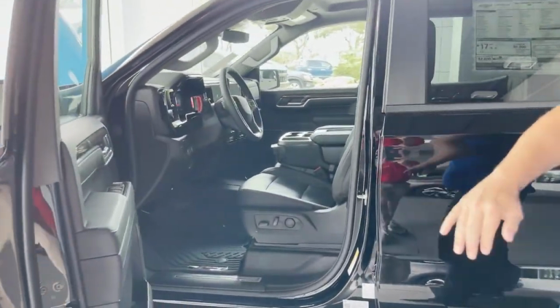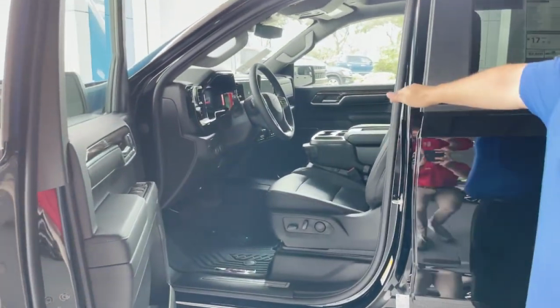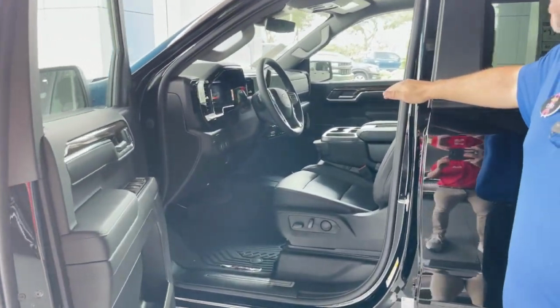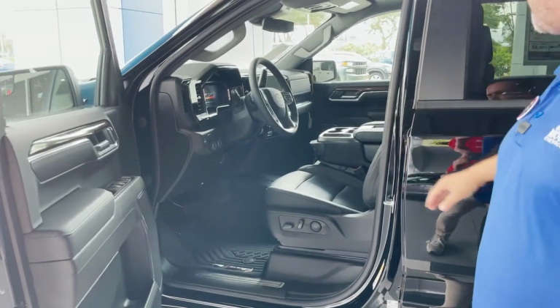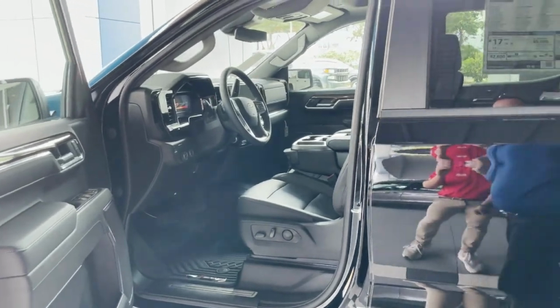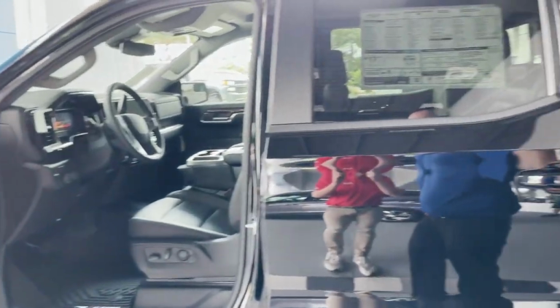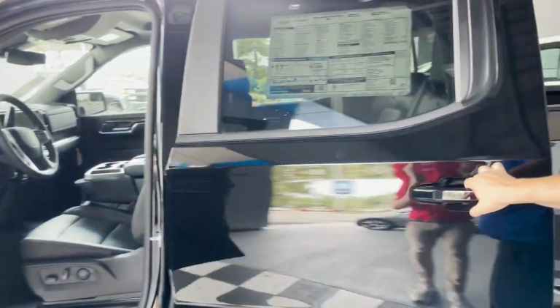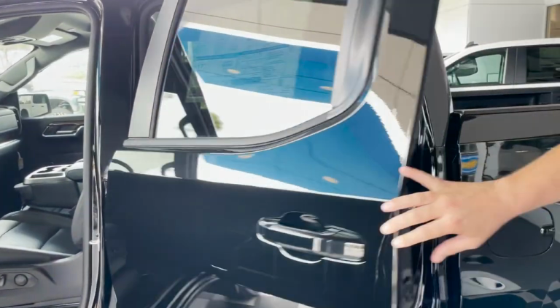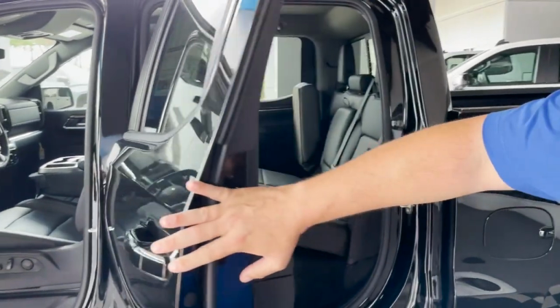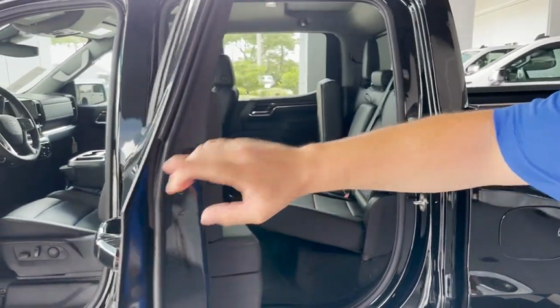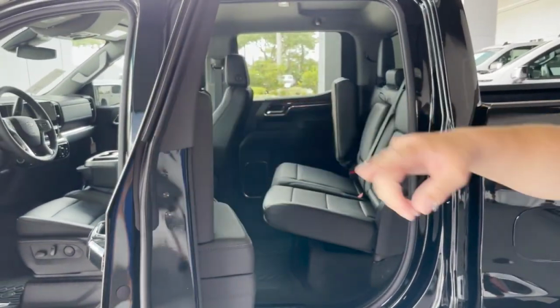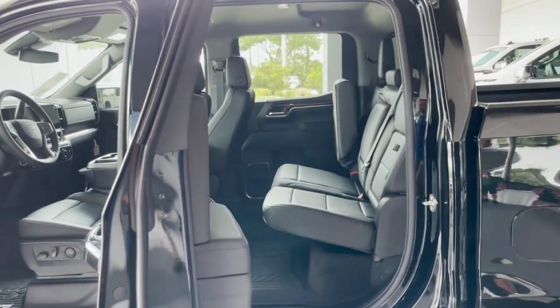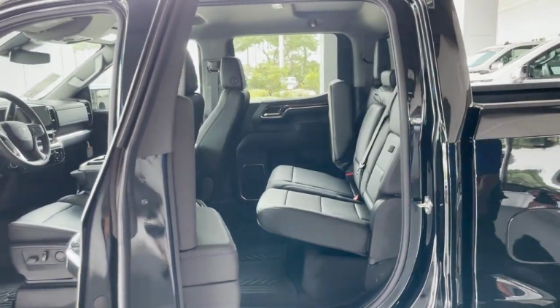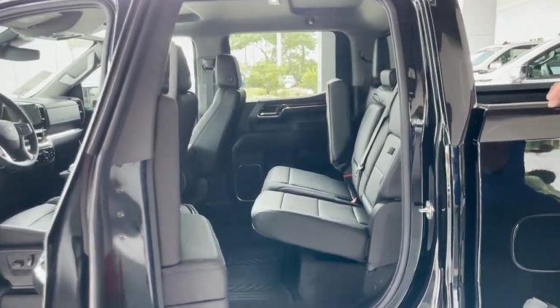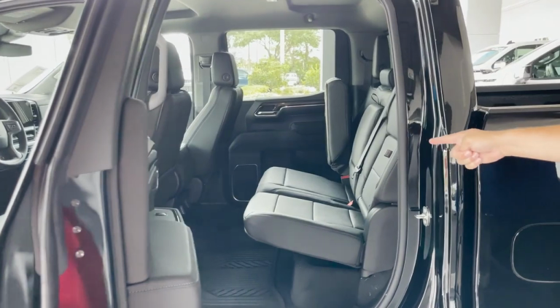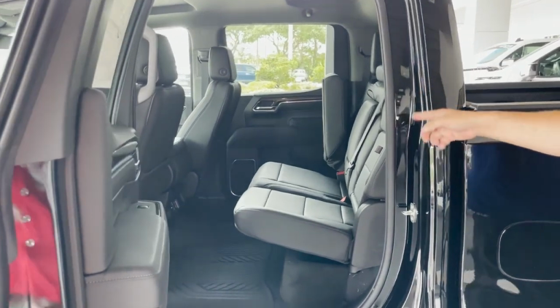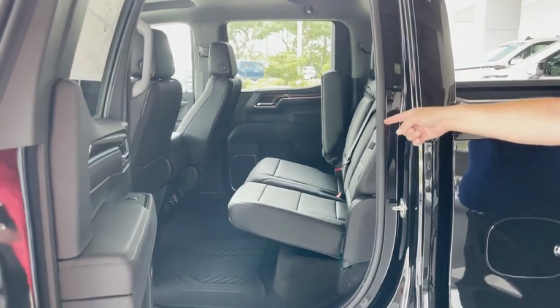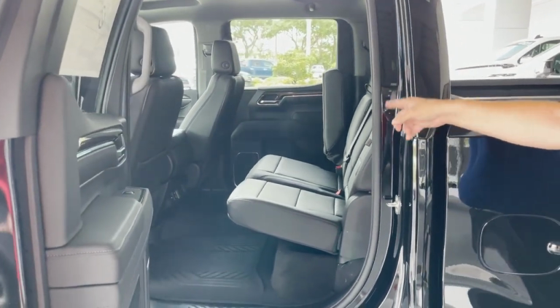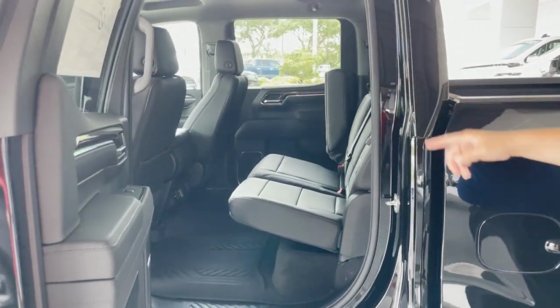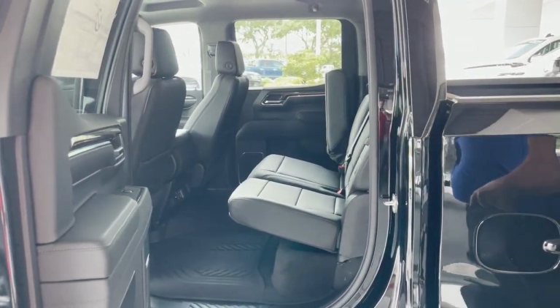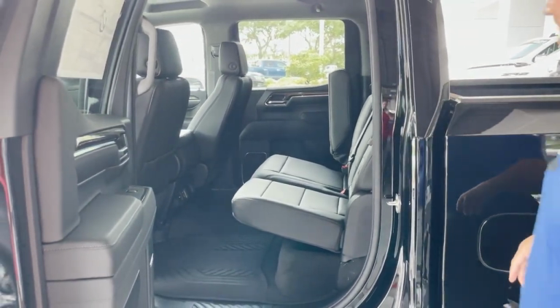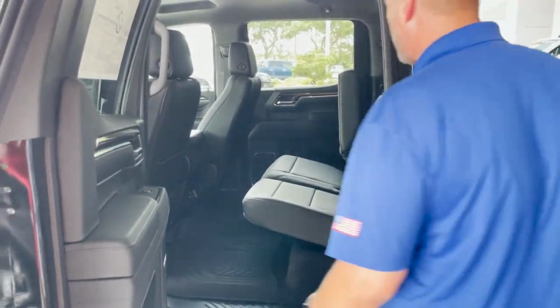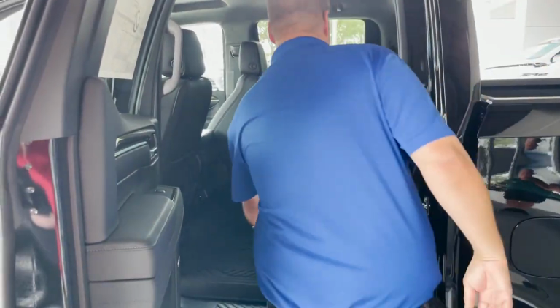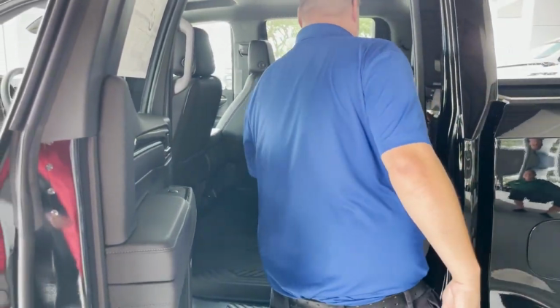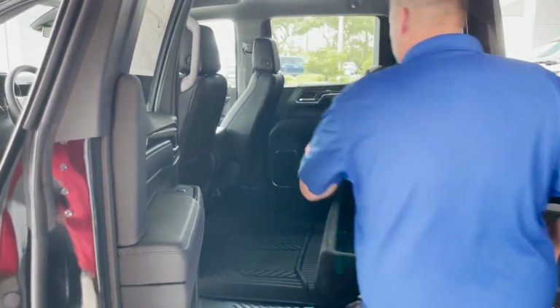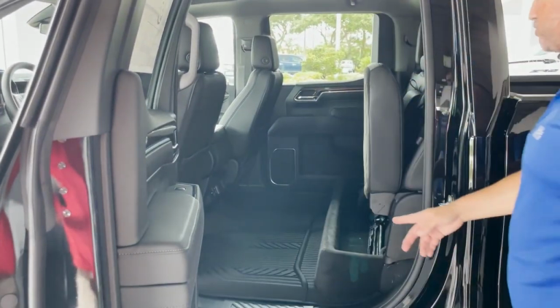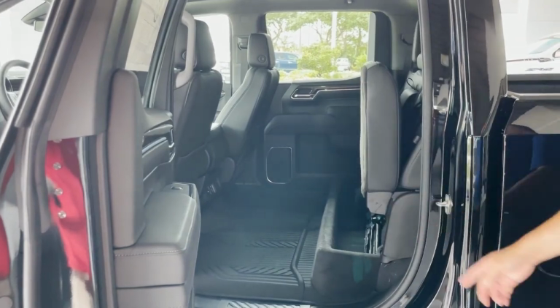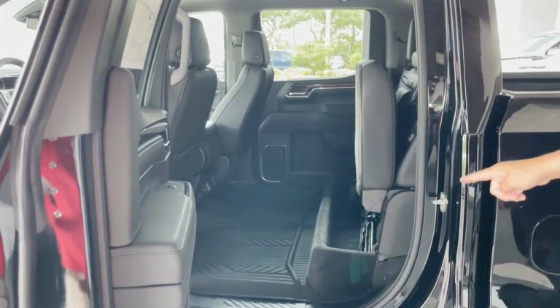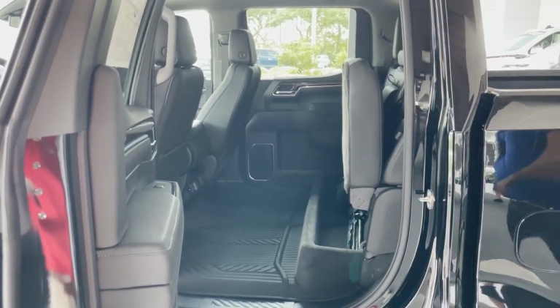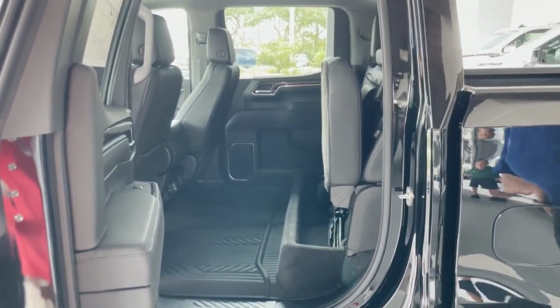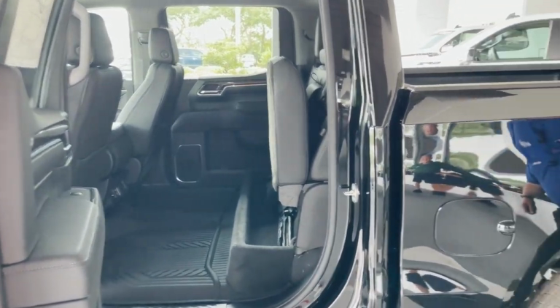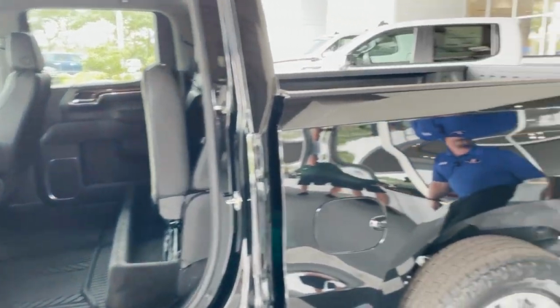It's got the bench seating in the front. Full crew cab so you can seat up to six people in here. Power seat with lumbar support. AC vents in the back, two USB ports, and a 120-volt outlet as well. These seats fold up for more storage underneath. You have the all-weather liners in there as well.